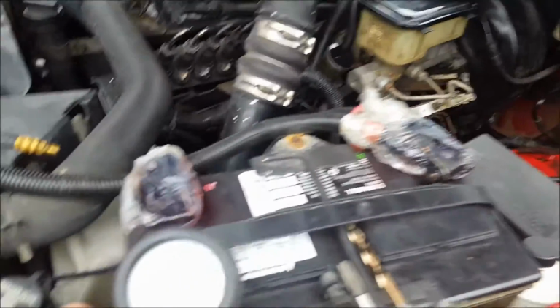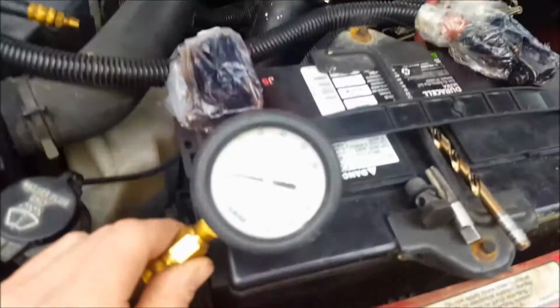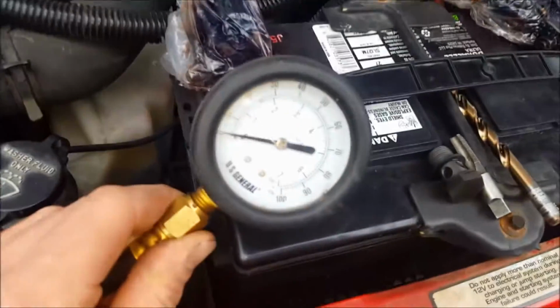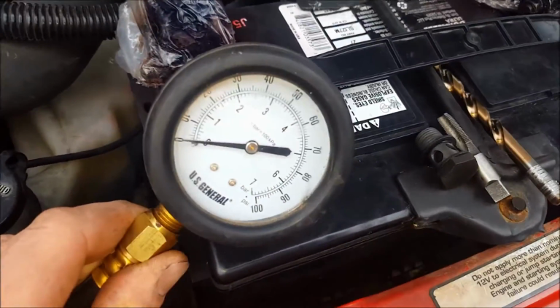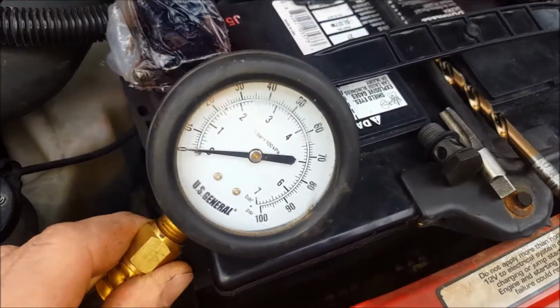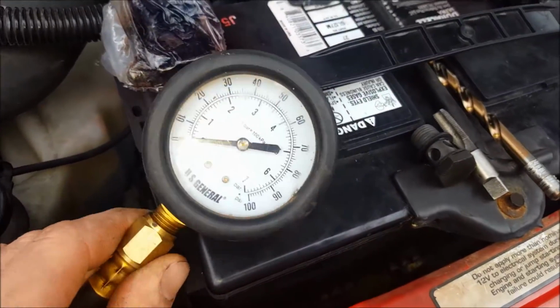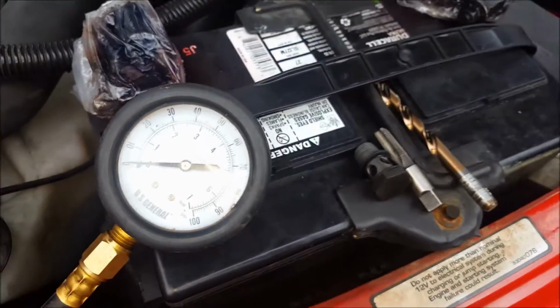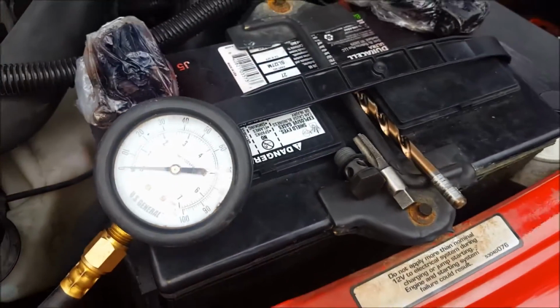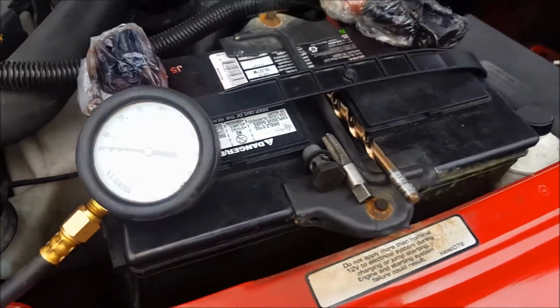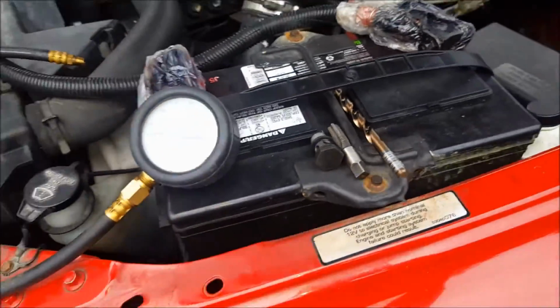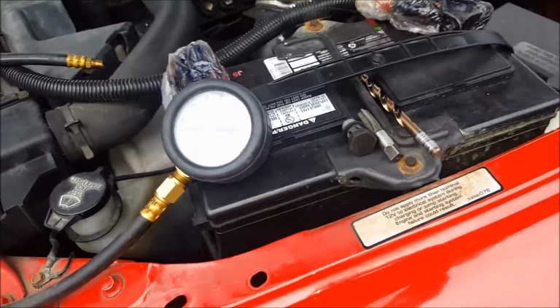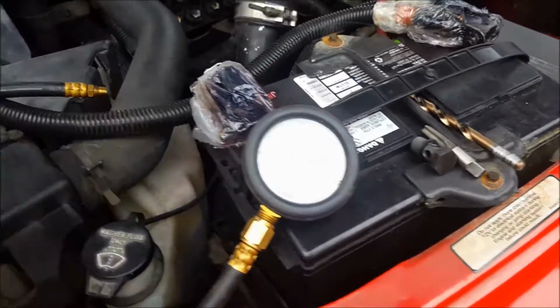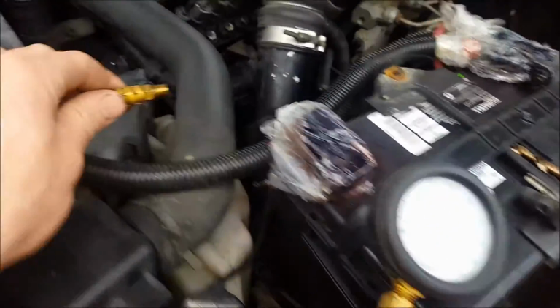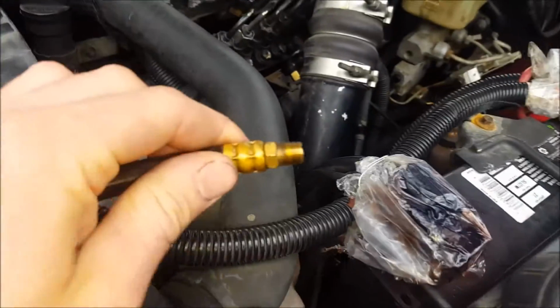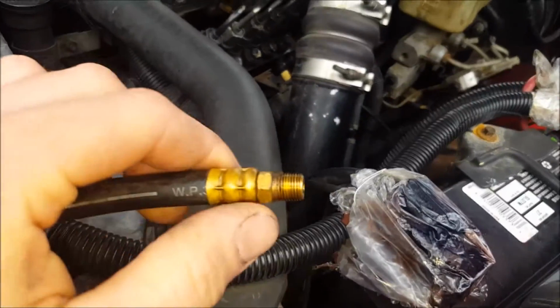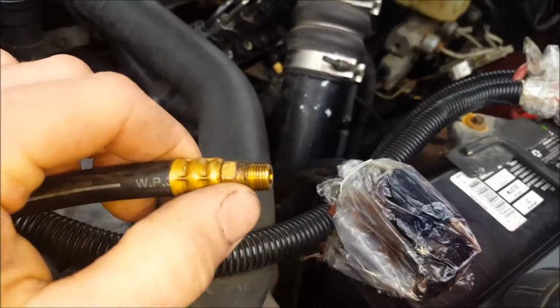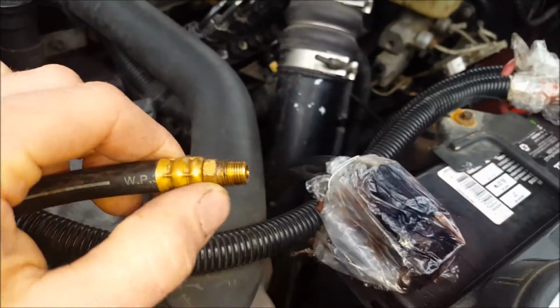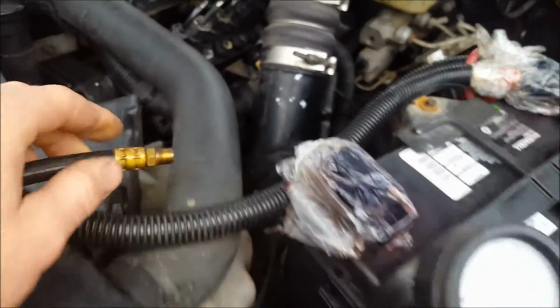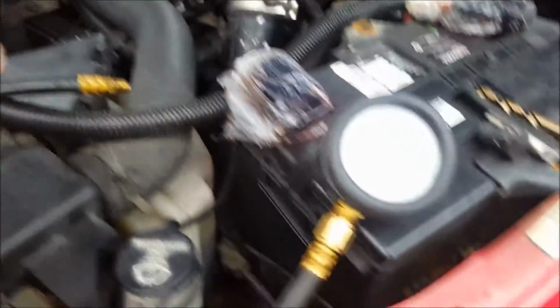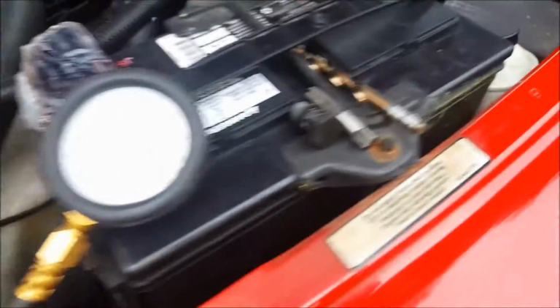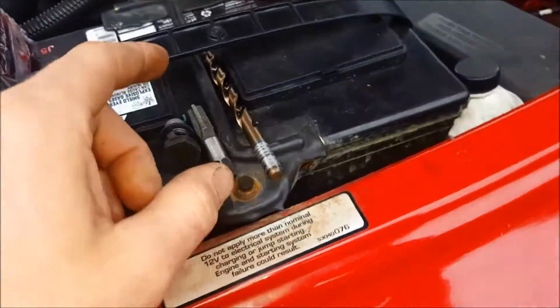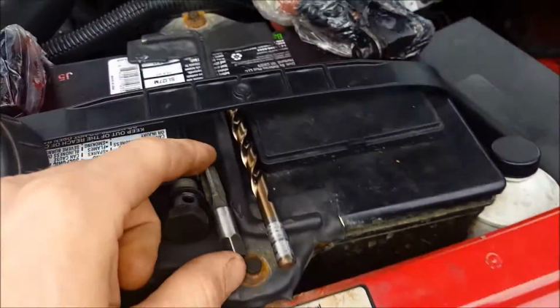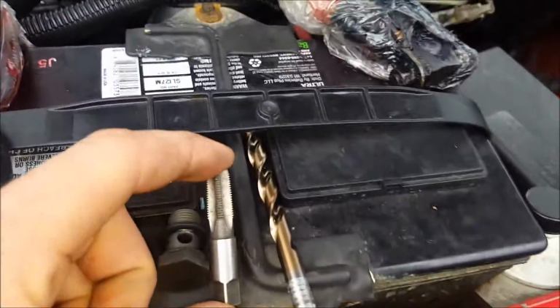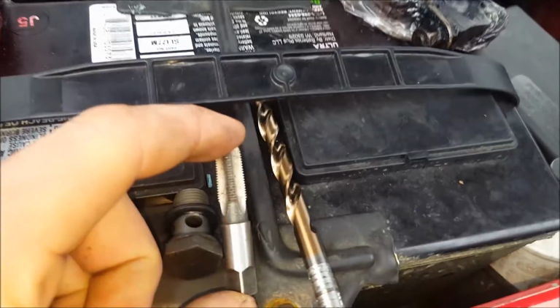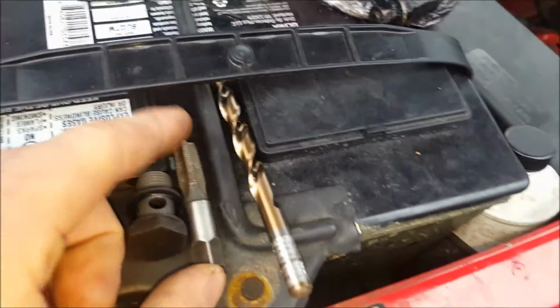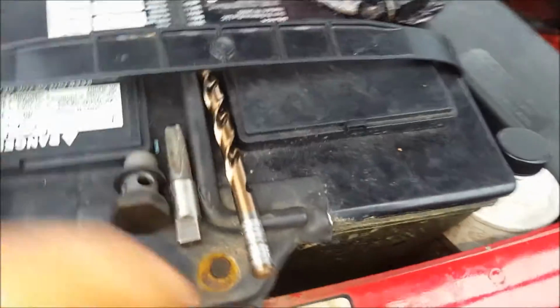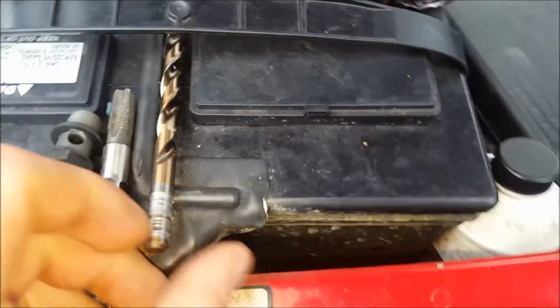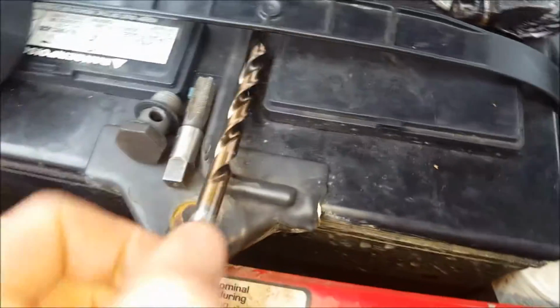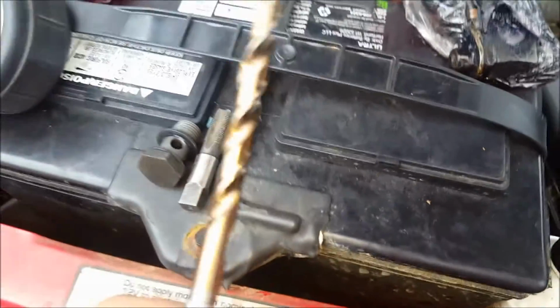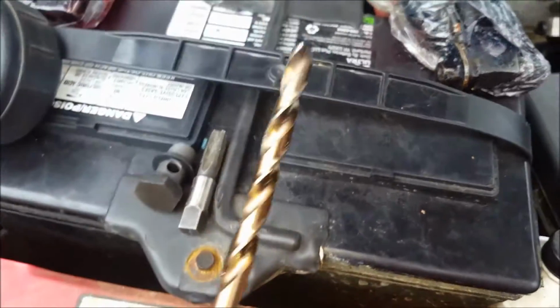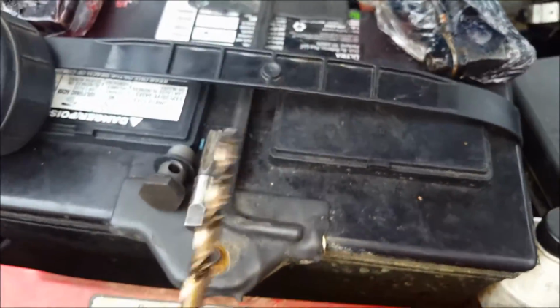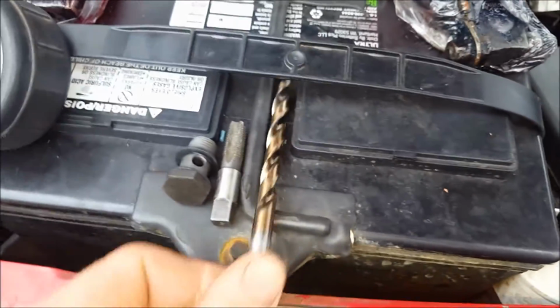You're going to have to get yourself a fuel pressure gauge — even an oil pressure gauge or something similar will work — and get 1/8-inch MPT threads. You want to get a 1/8-inch MPT tap and an 11/32-inch drill bit.